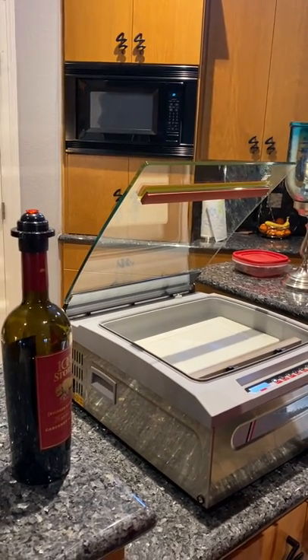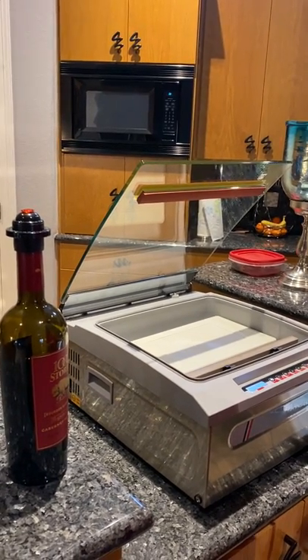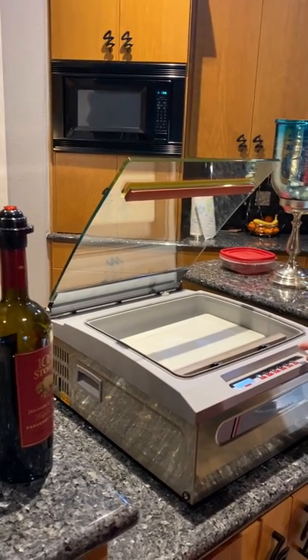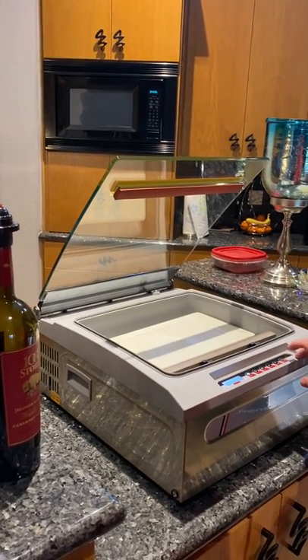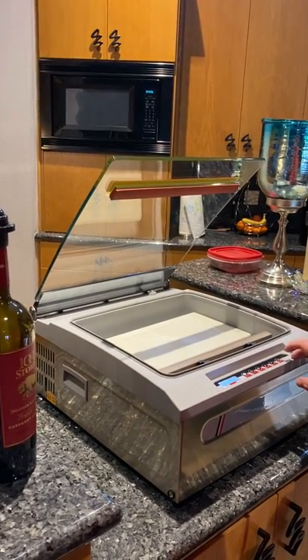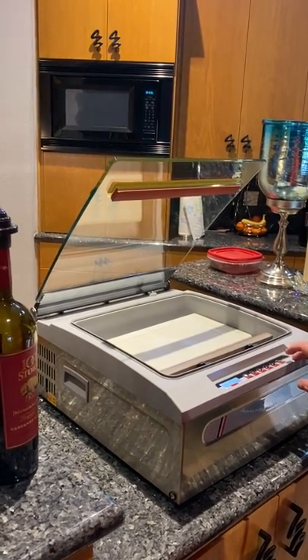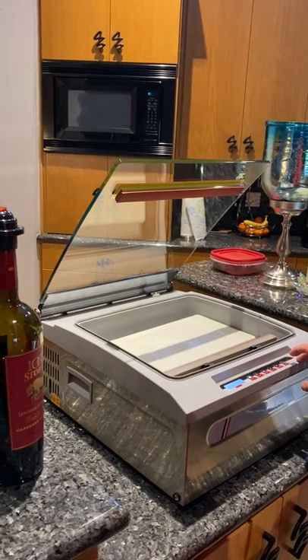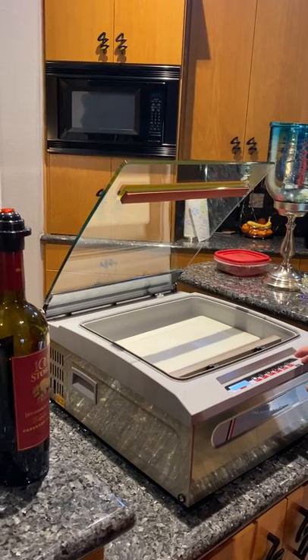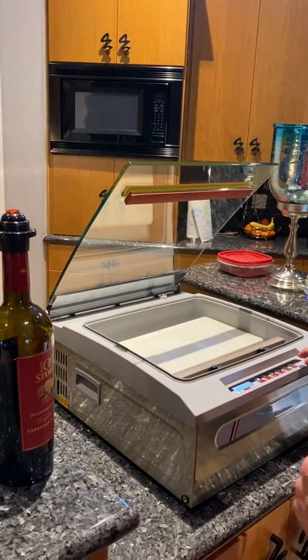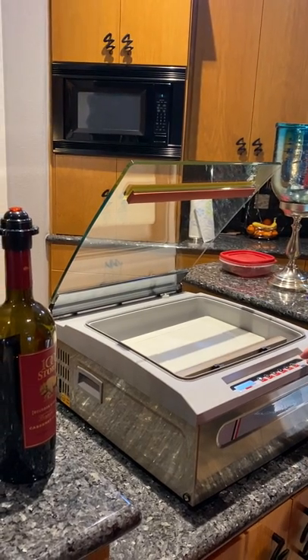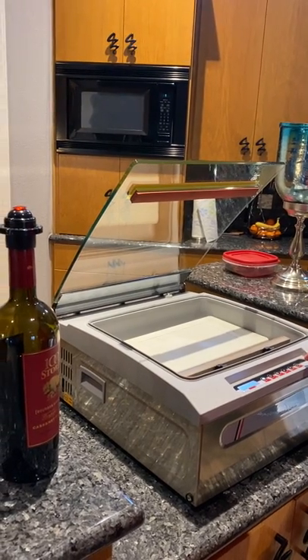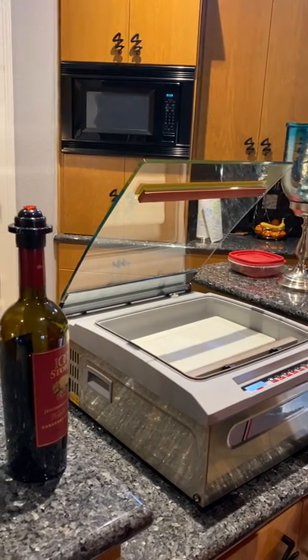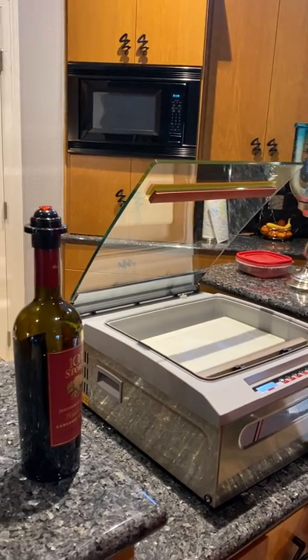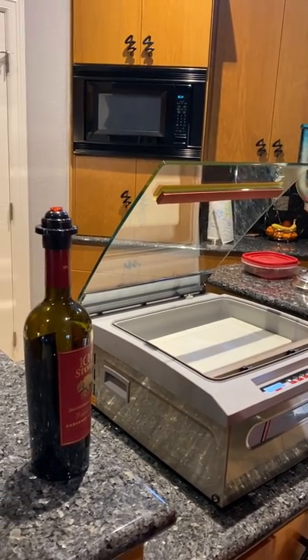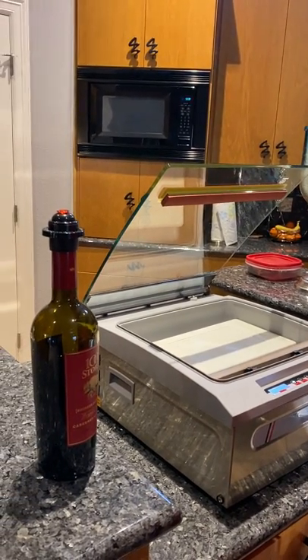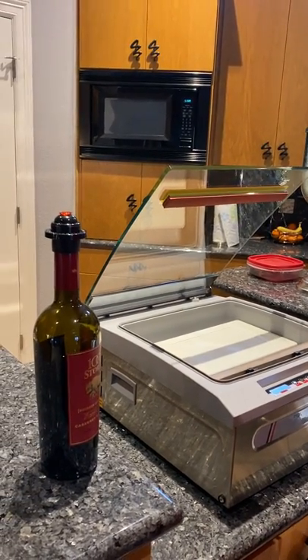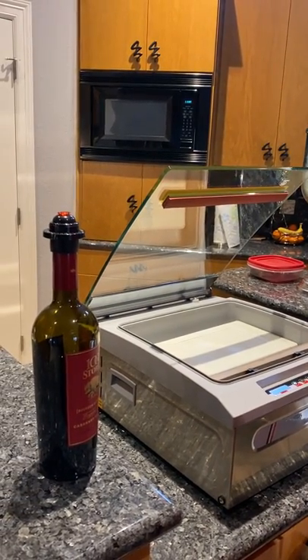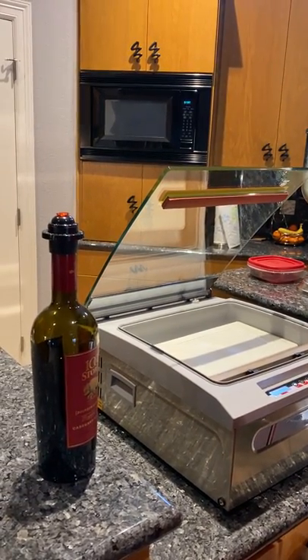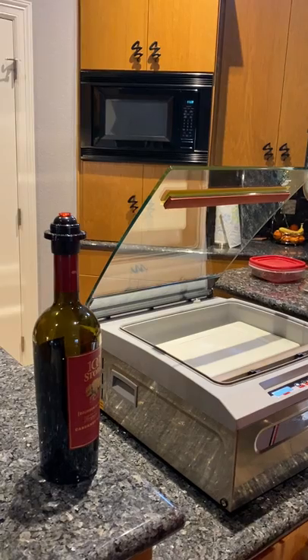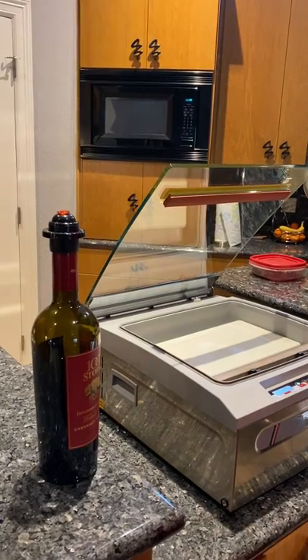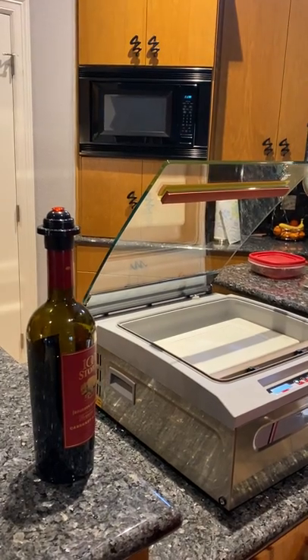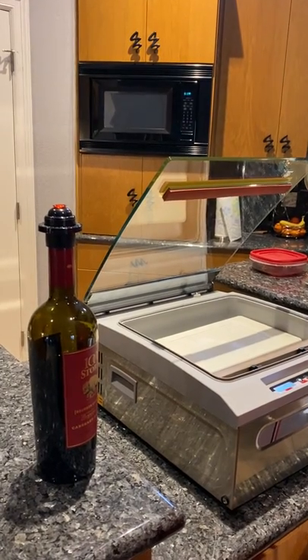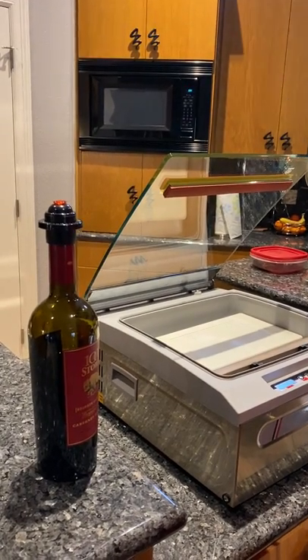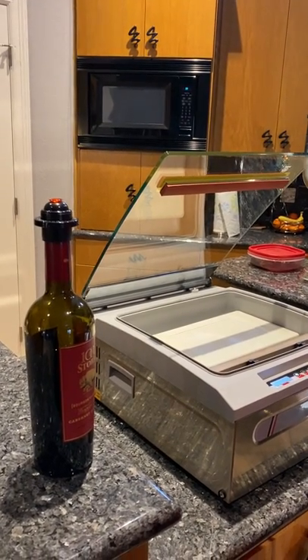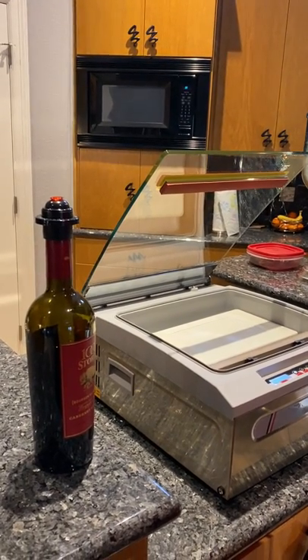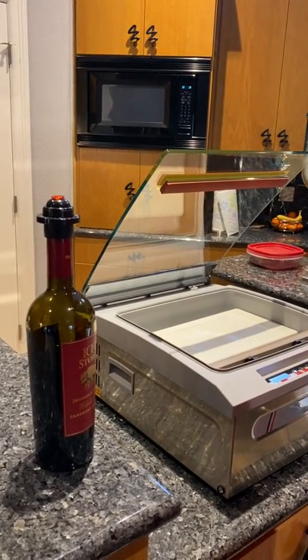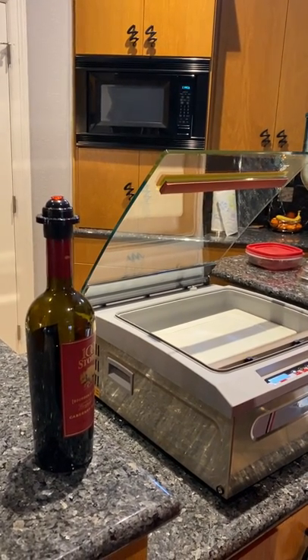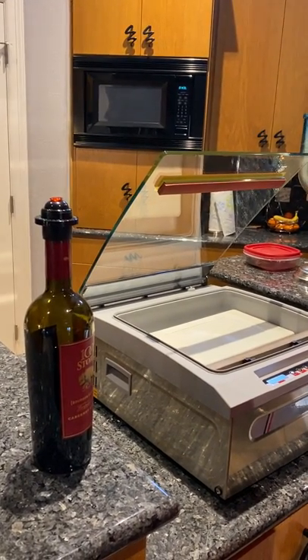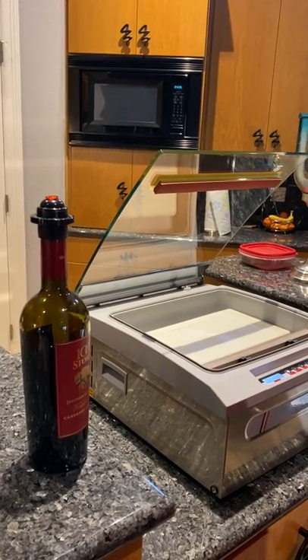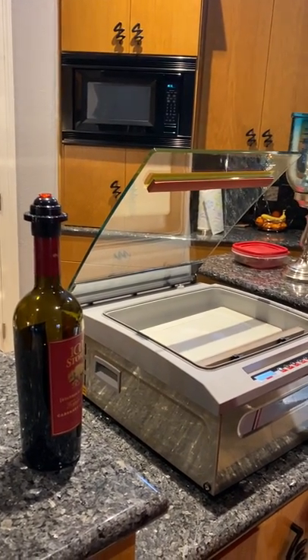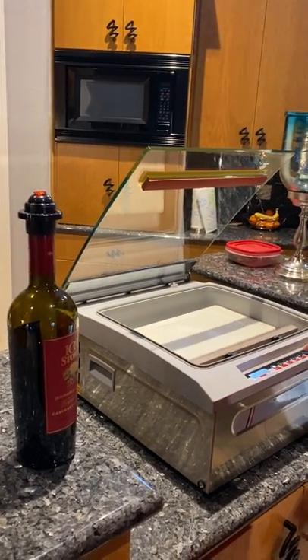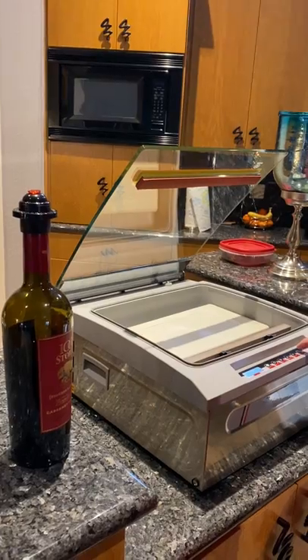Going to vacuum seal the remainder of my wine. Supported local business 1908 tonight. Got a bottle of wine and got two glasses out of it. Now I'm going to vacuum it up so it will be good for future.